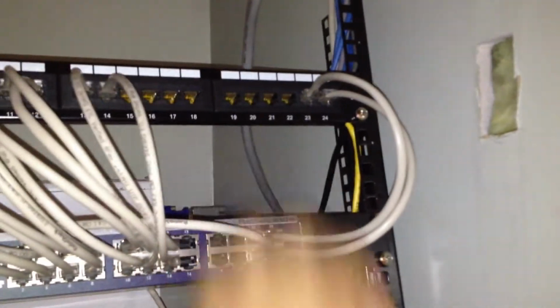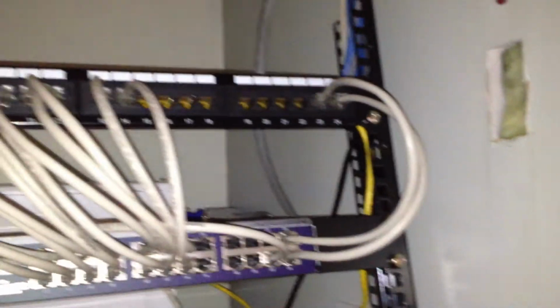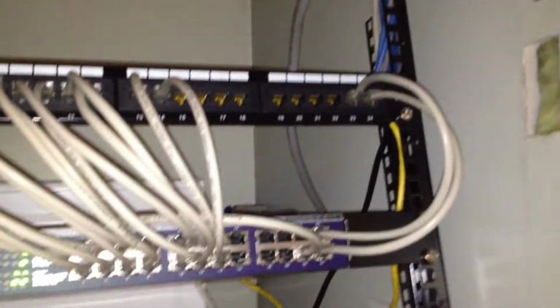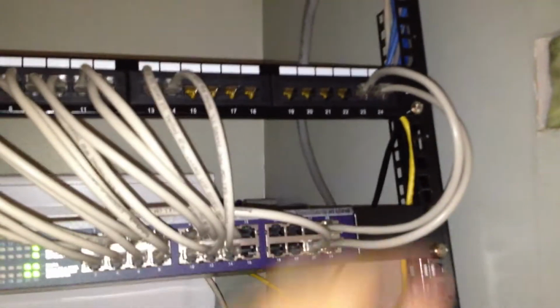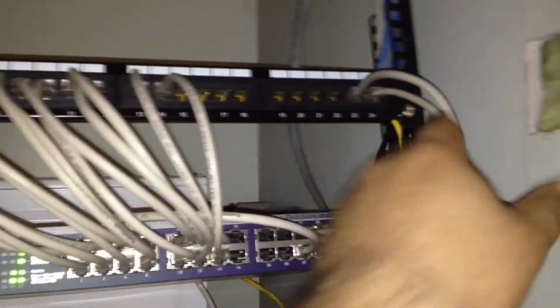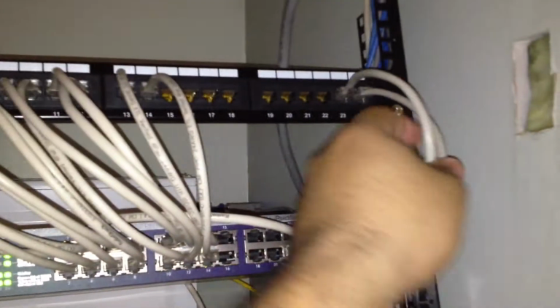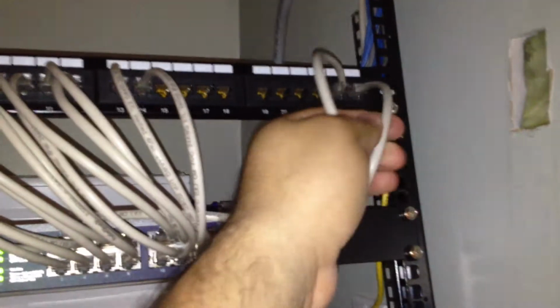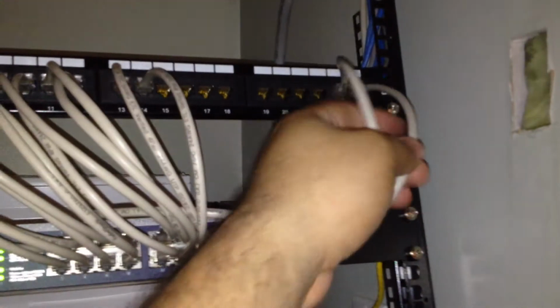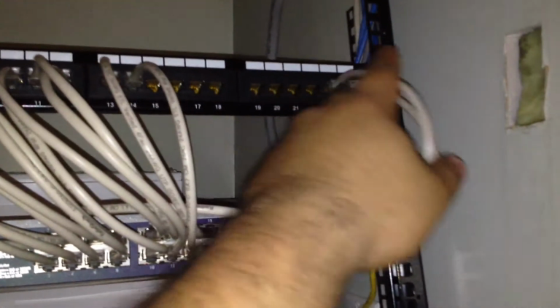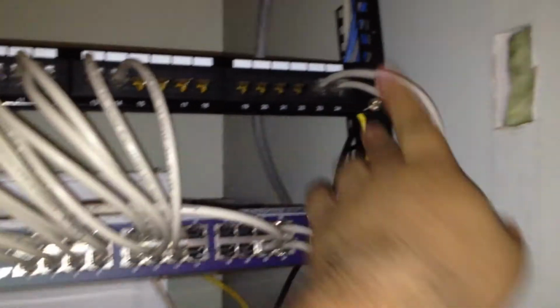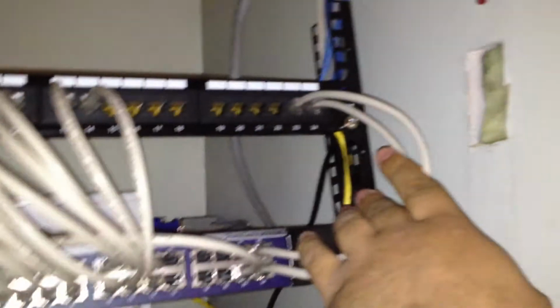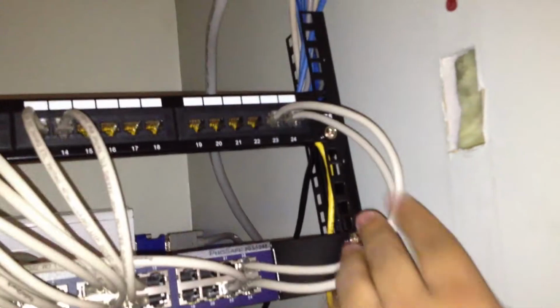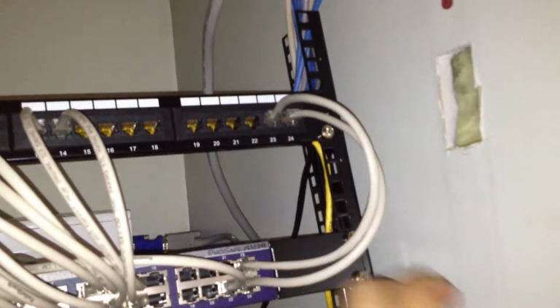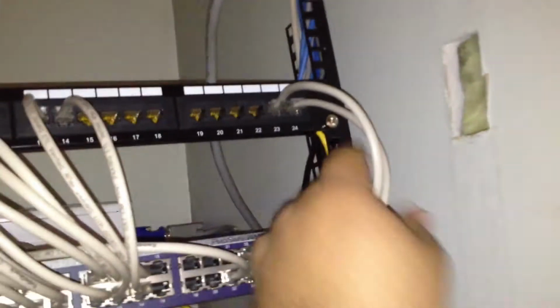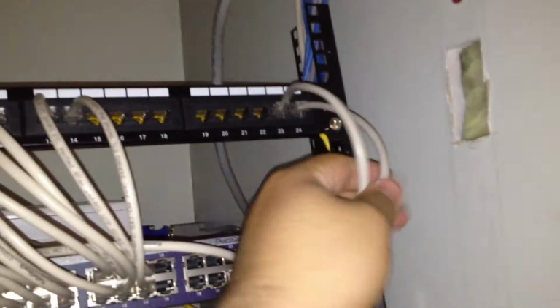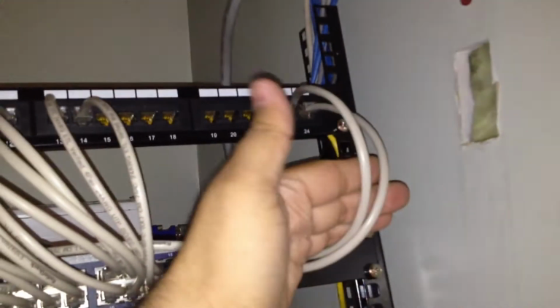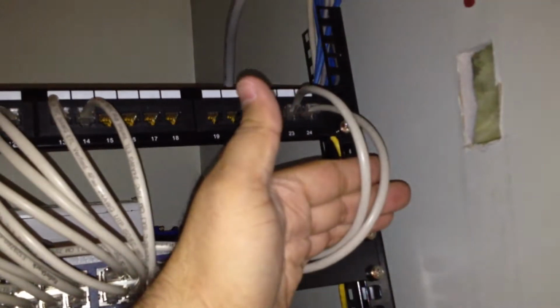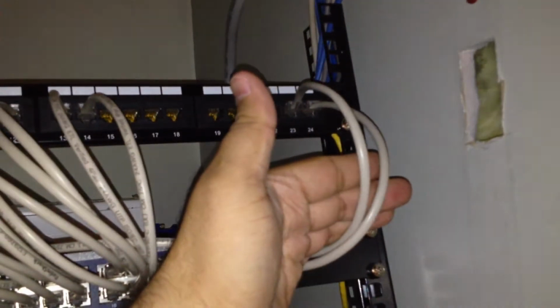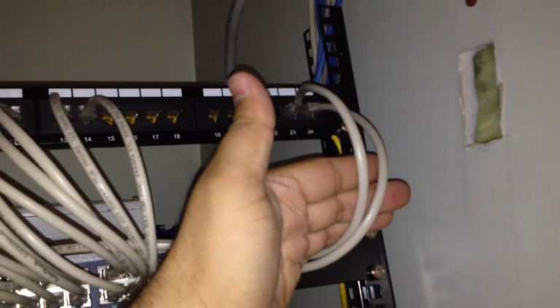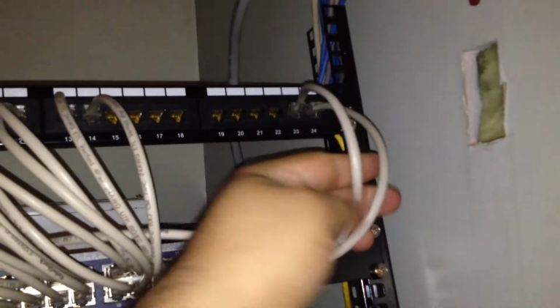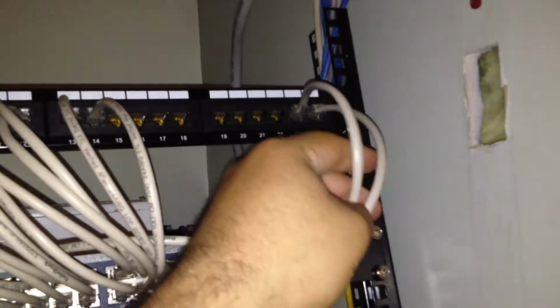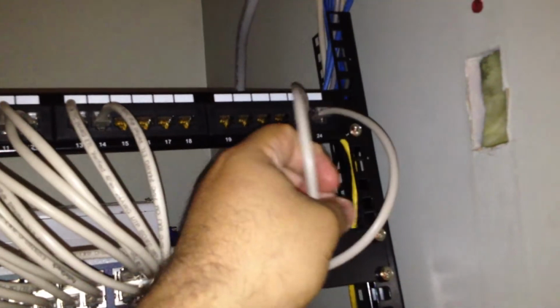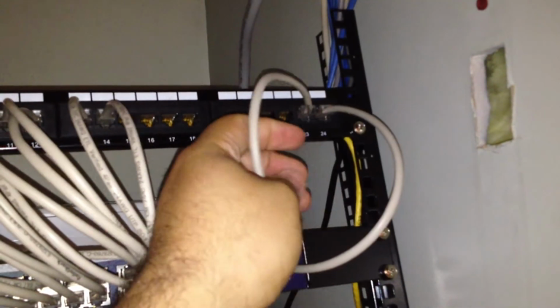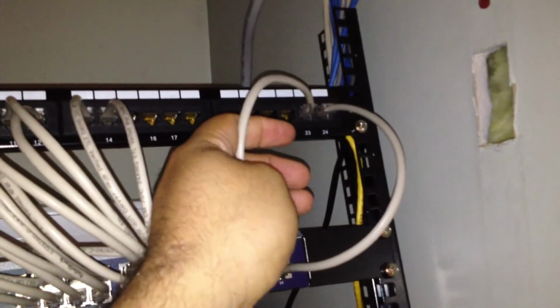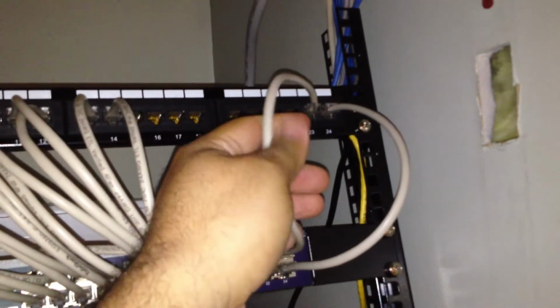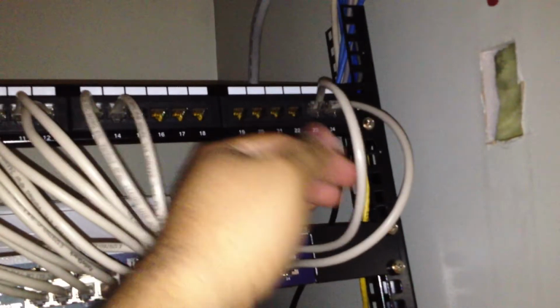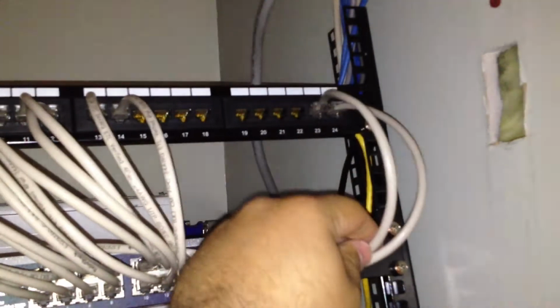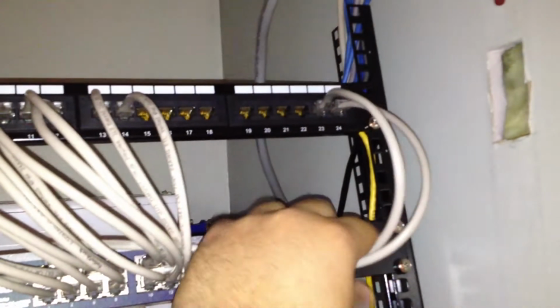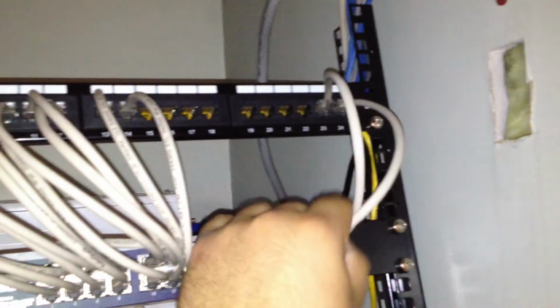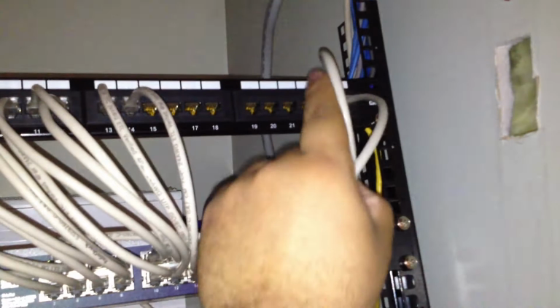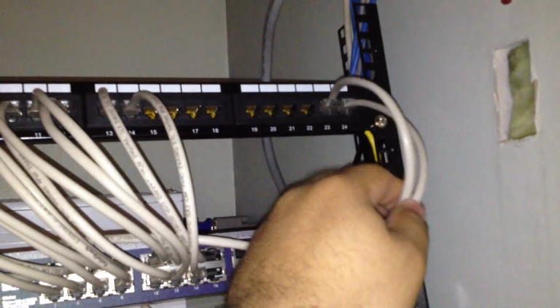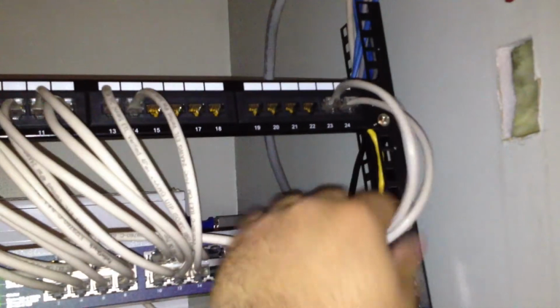These two ports are actually going to the server, because they're running dual NIC cards for double the bandwidth.